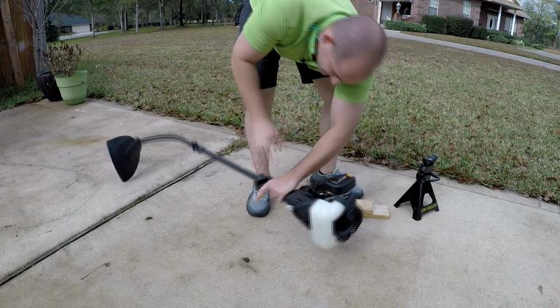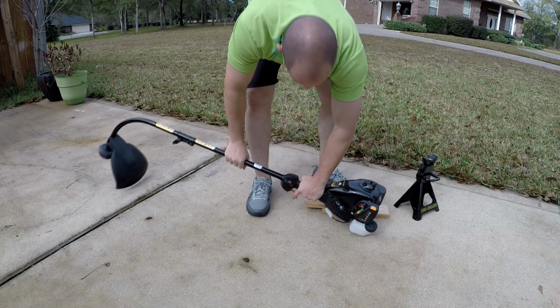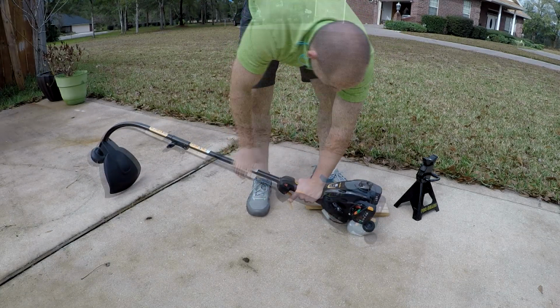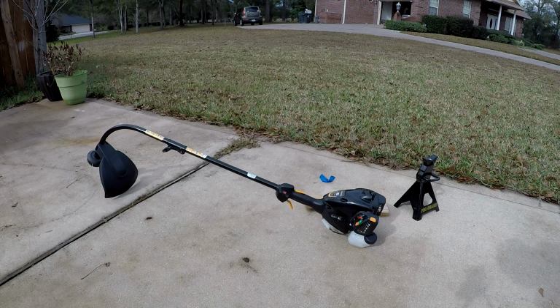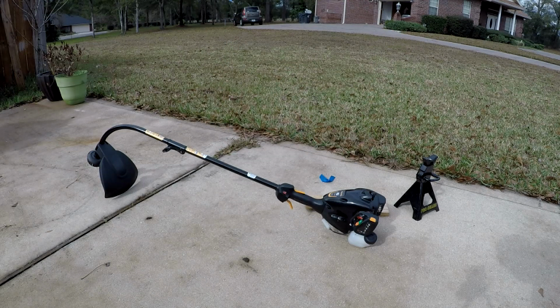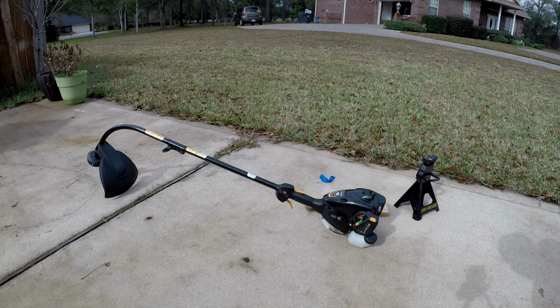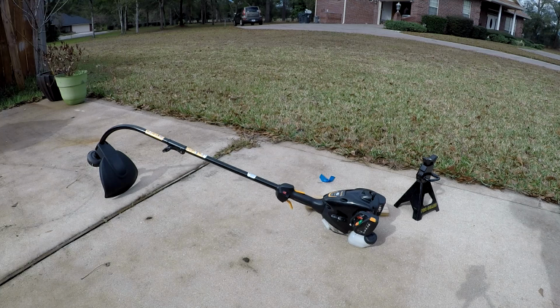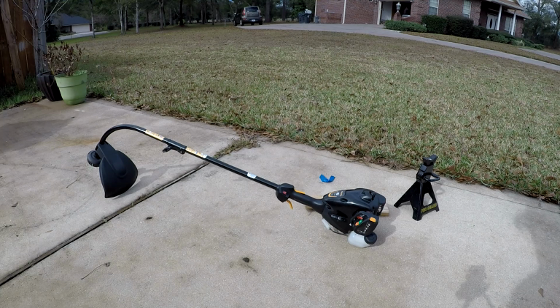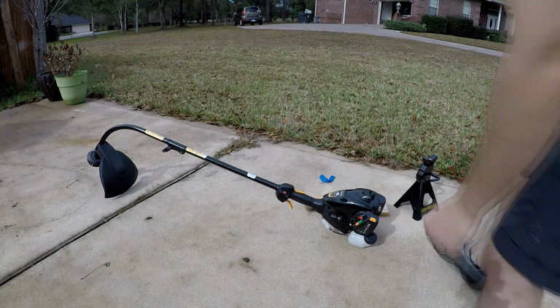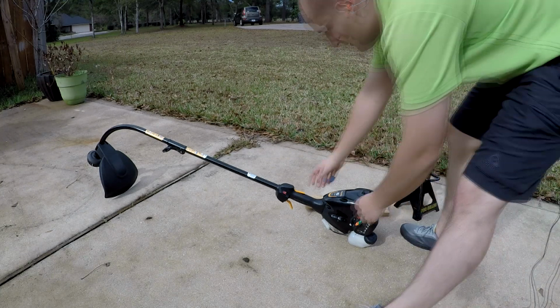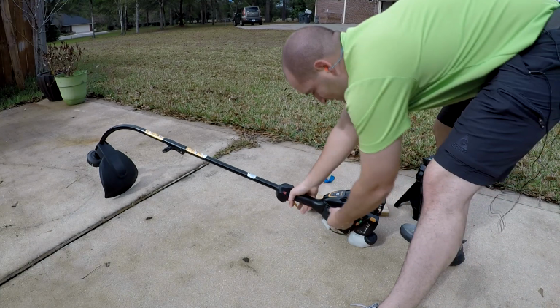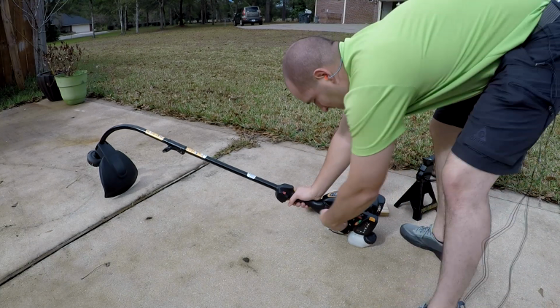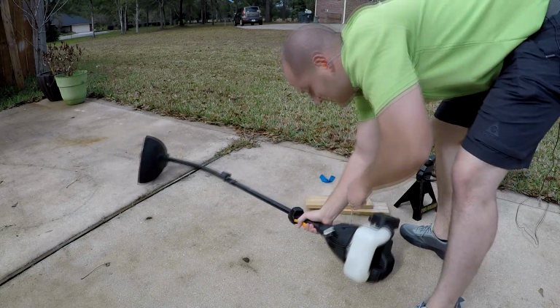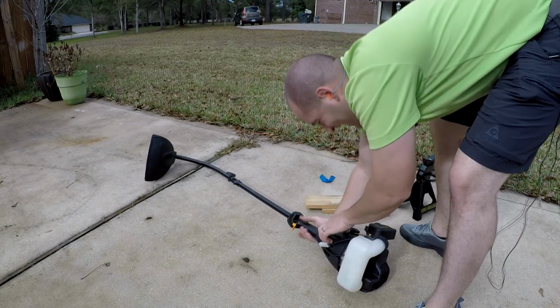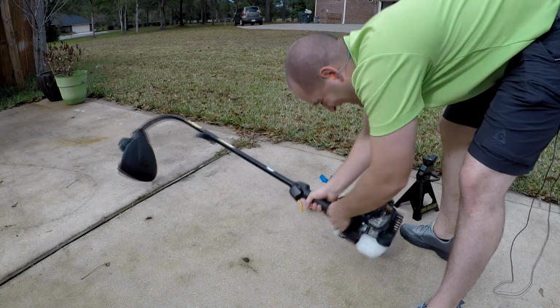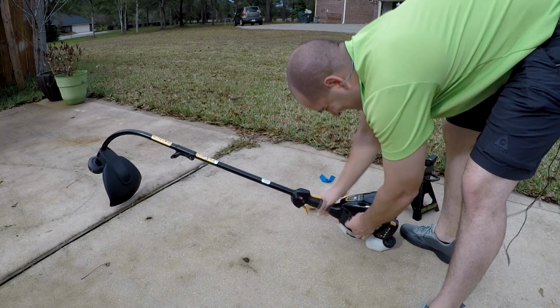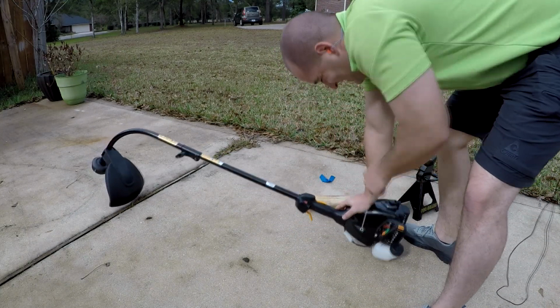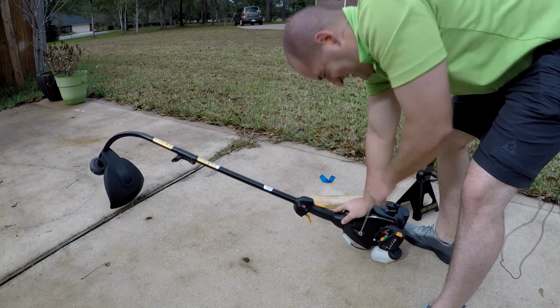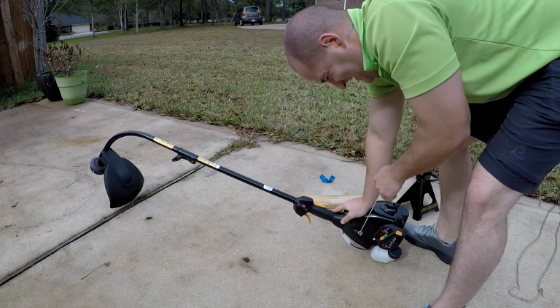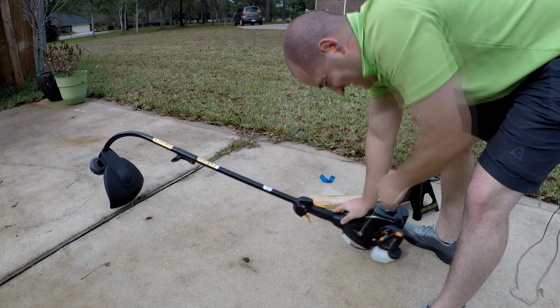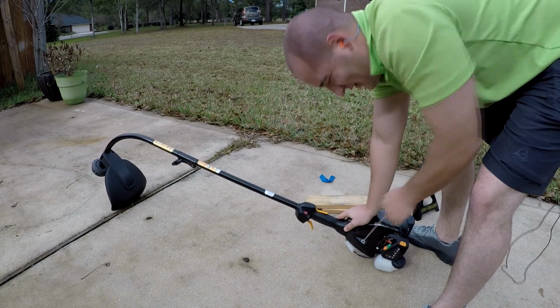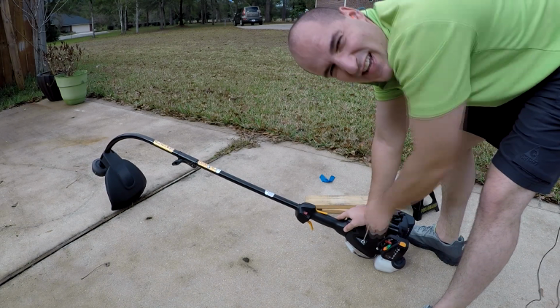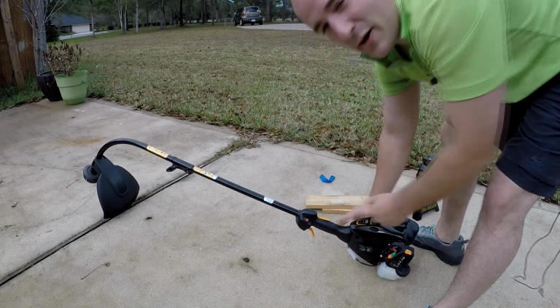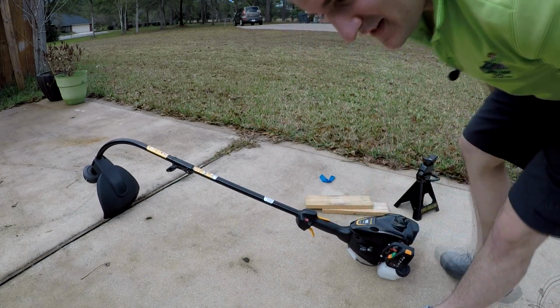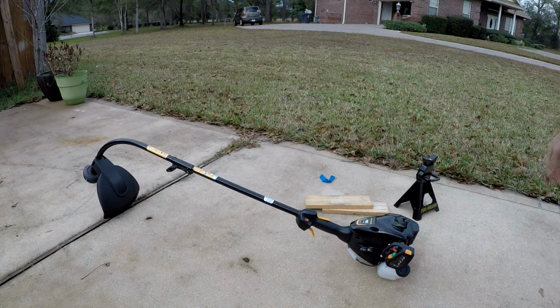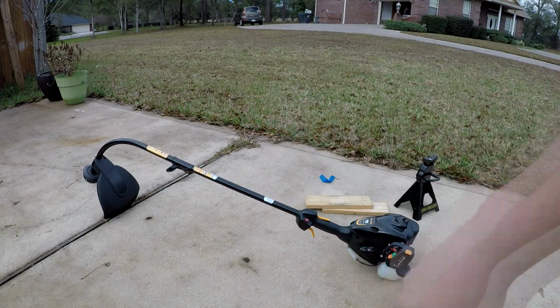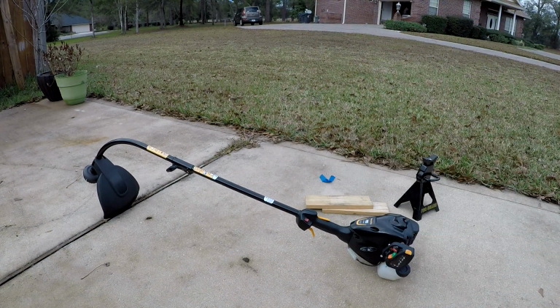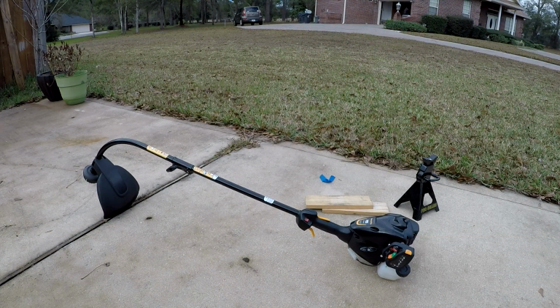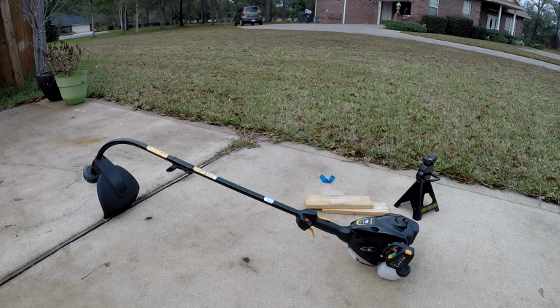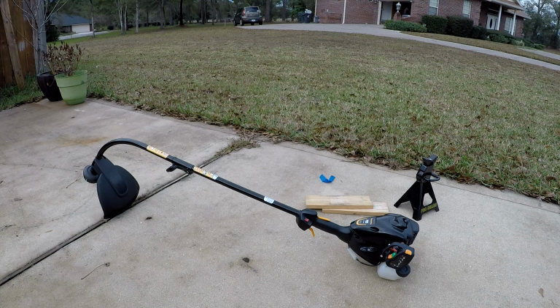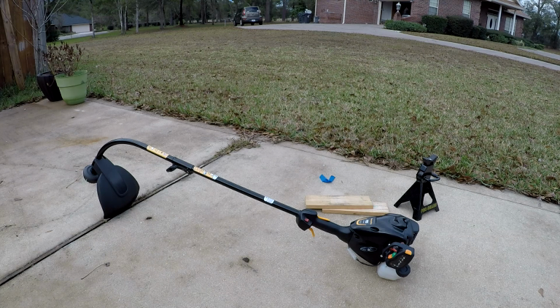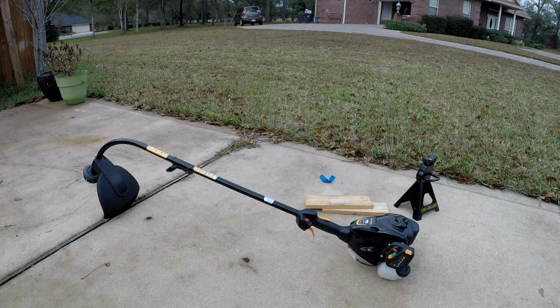Yeah, I couldn't even really turn that thing over. You can see that something seized up there. So we're going to give that a little bit of cool-down time and we'll take it back to the workshop.